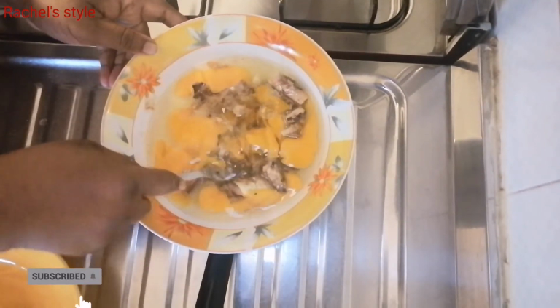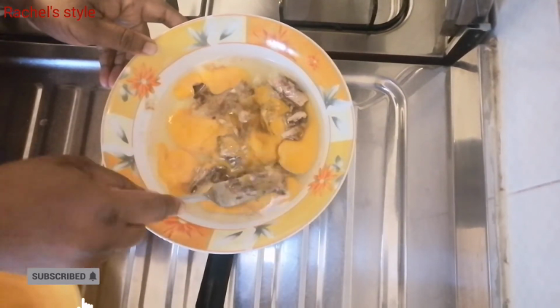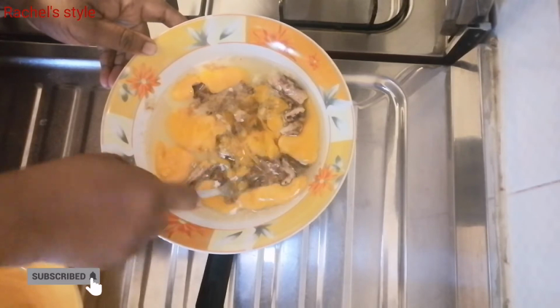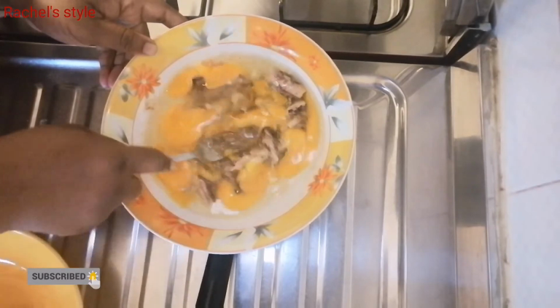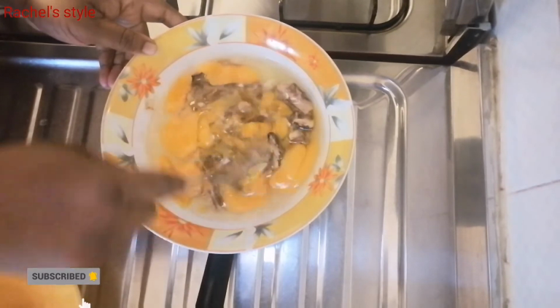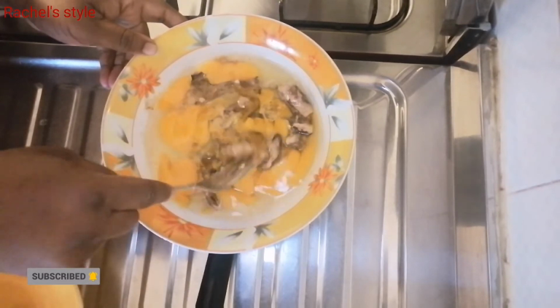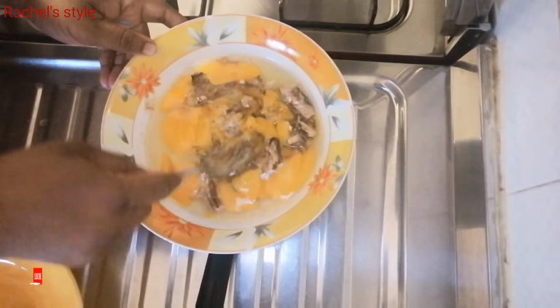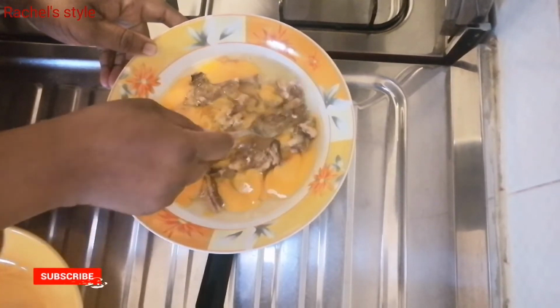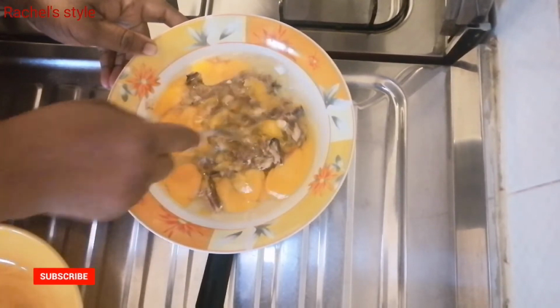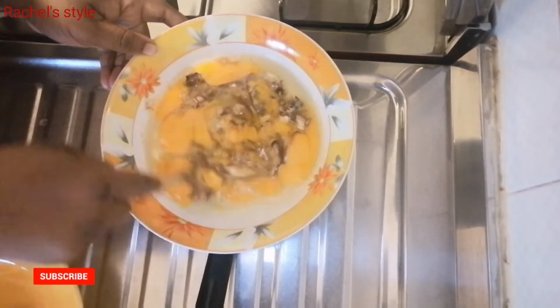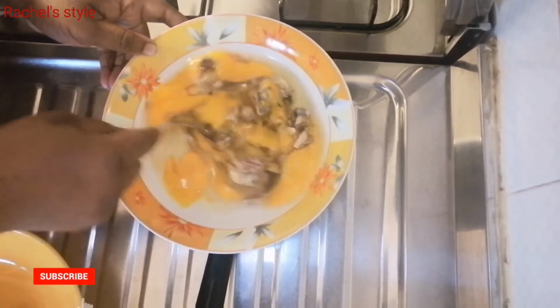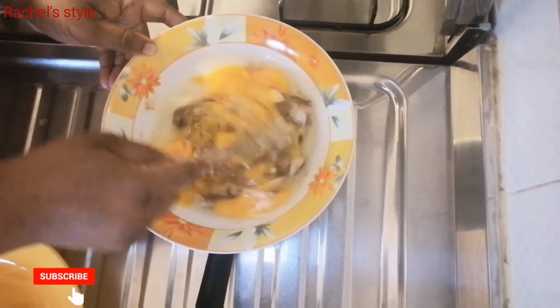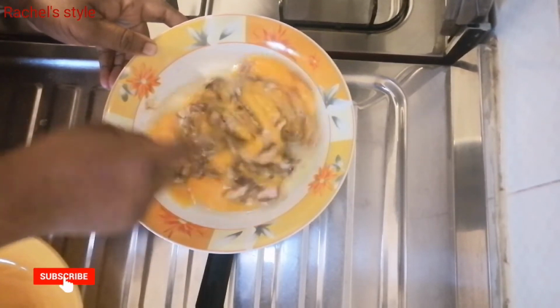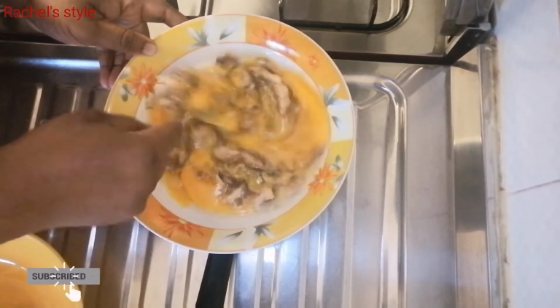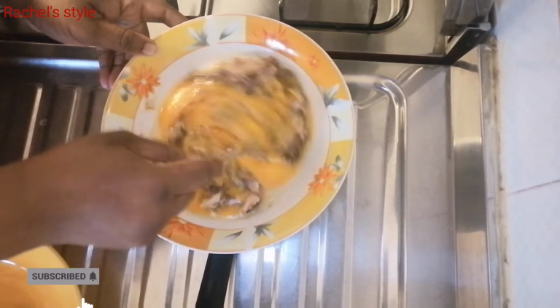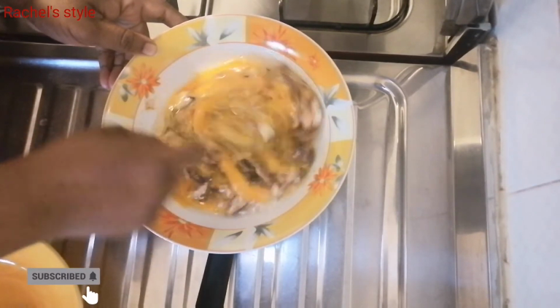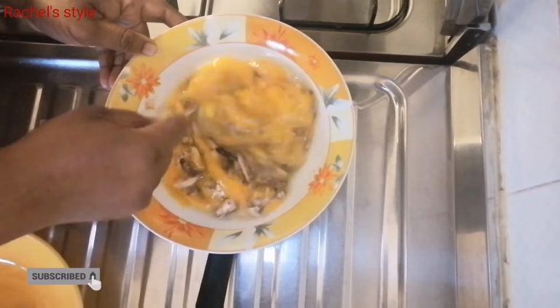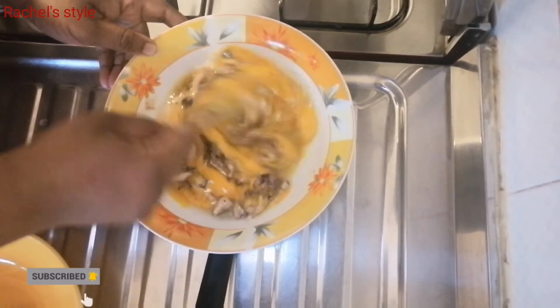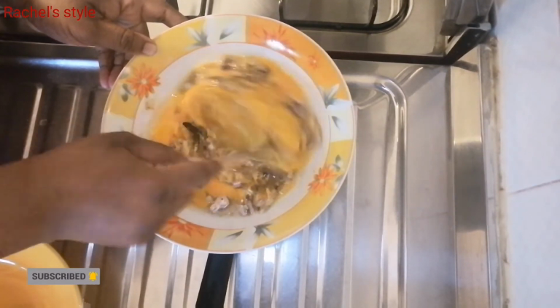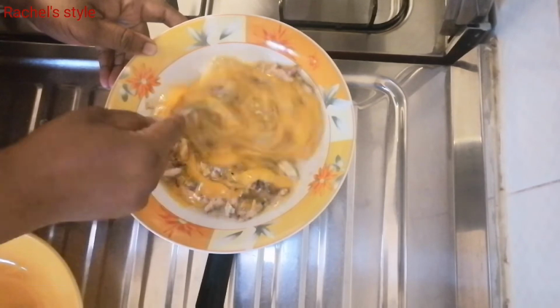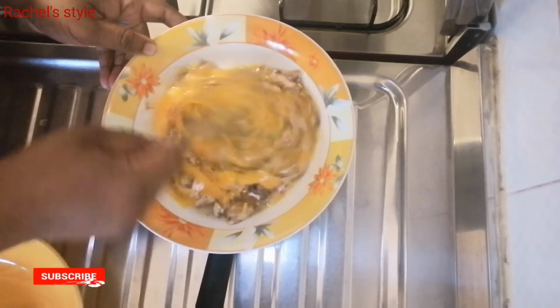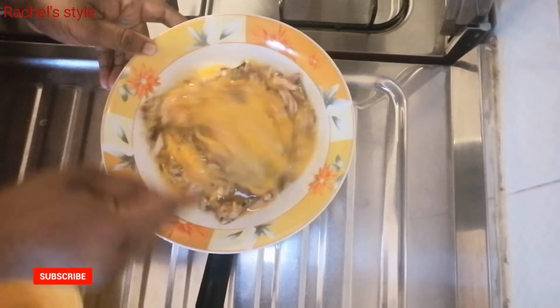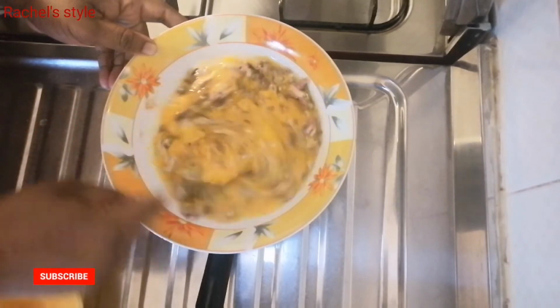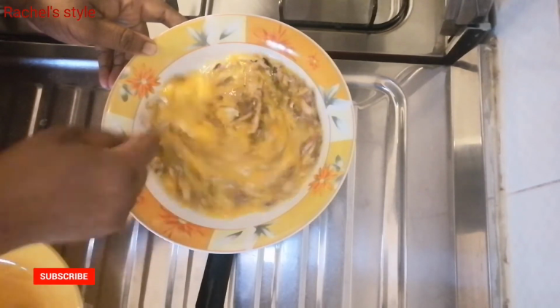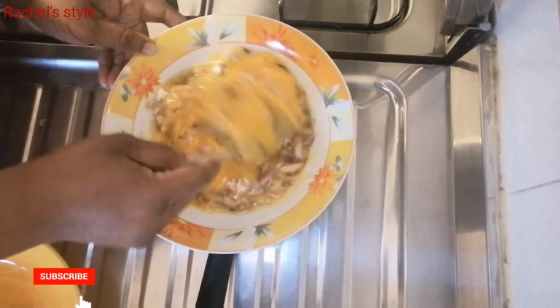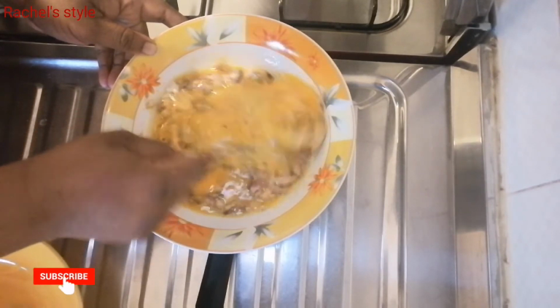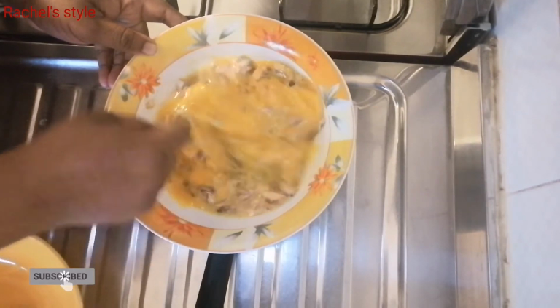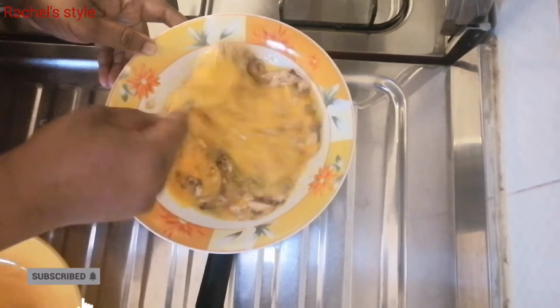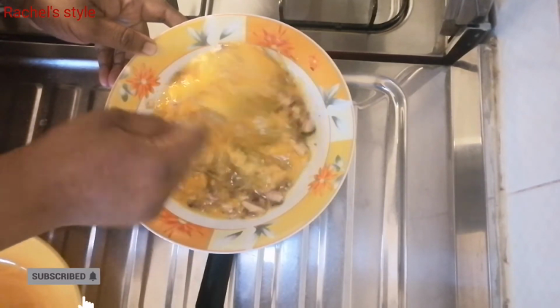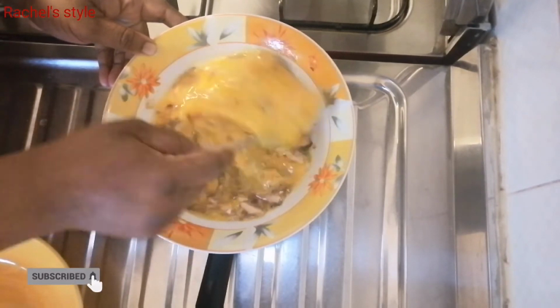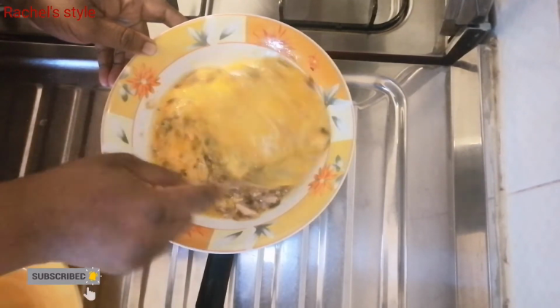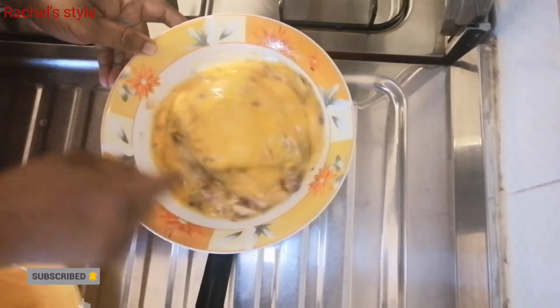After that, I'll go ahead and mix properly — combine everything and mix perfectly — before going ahead to fry them.